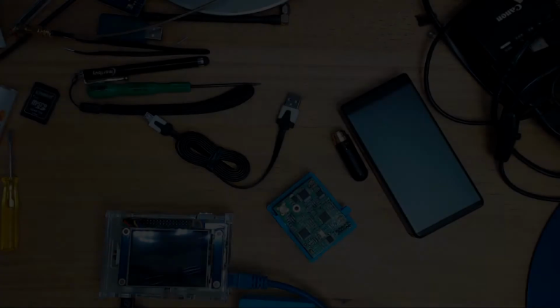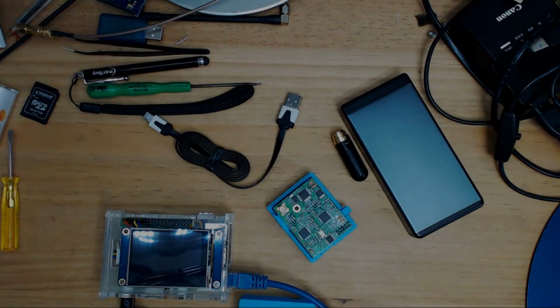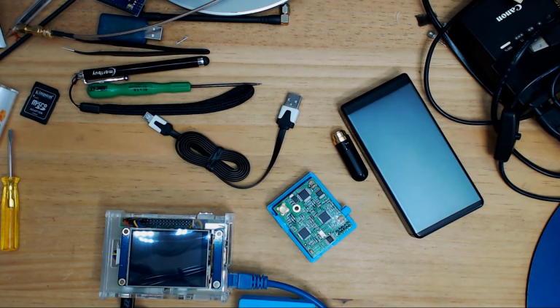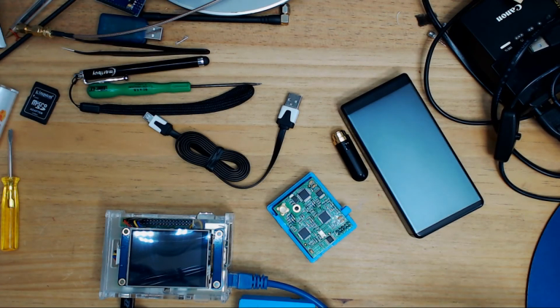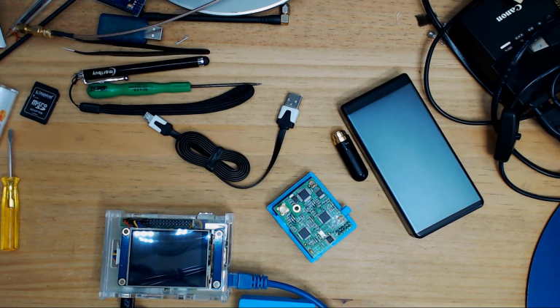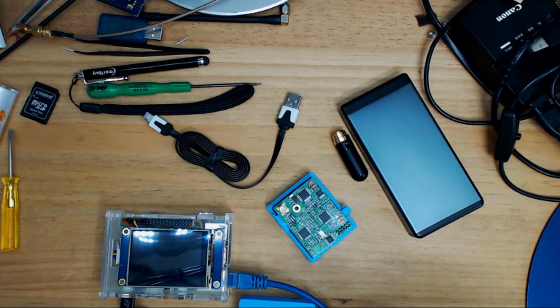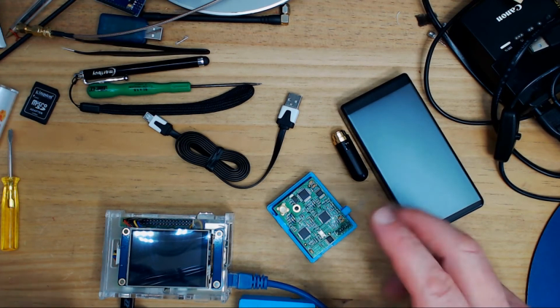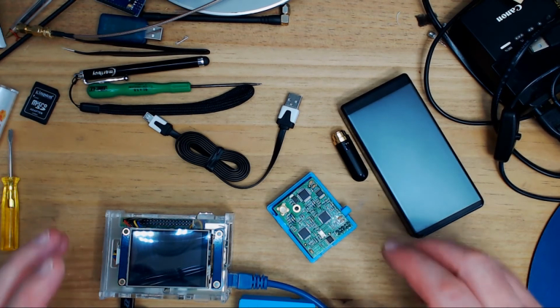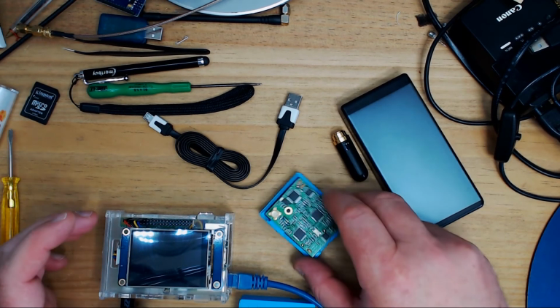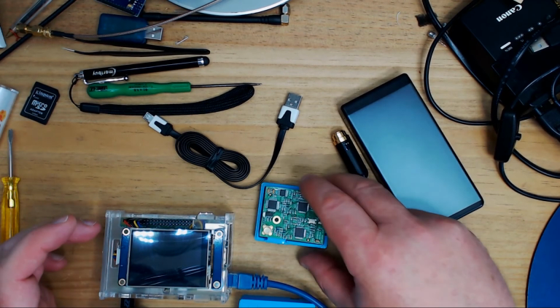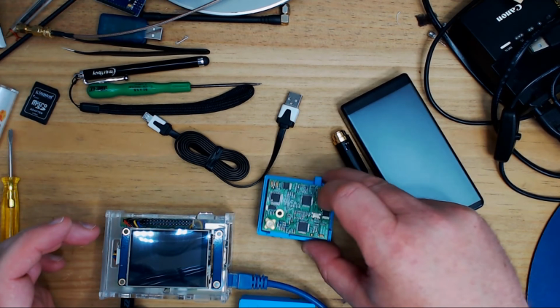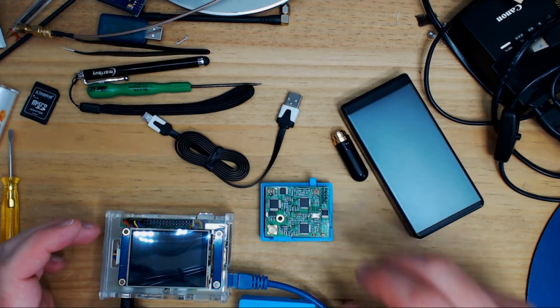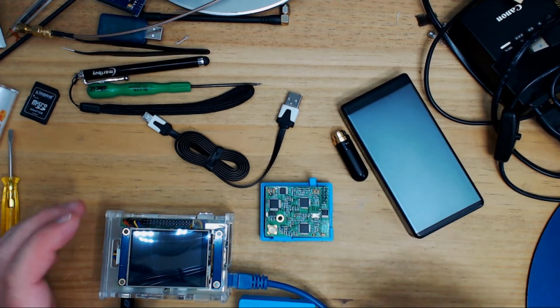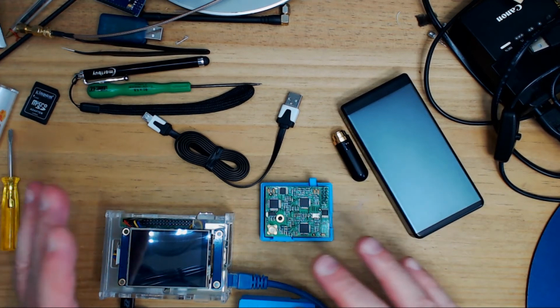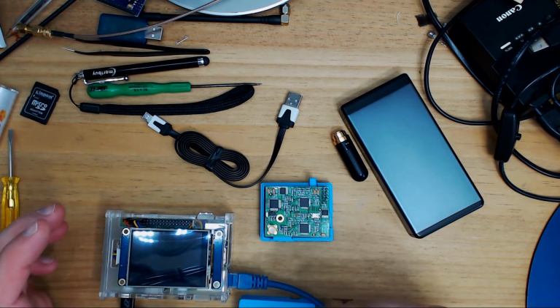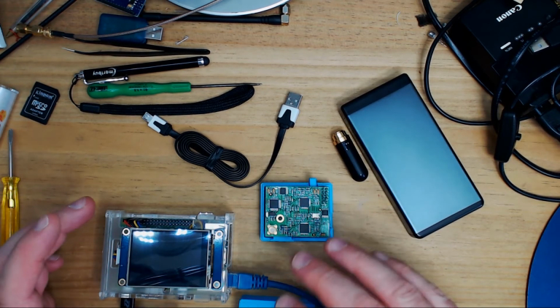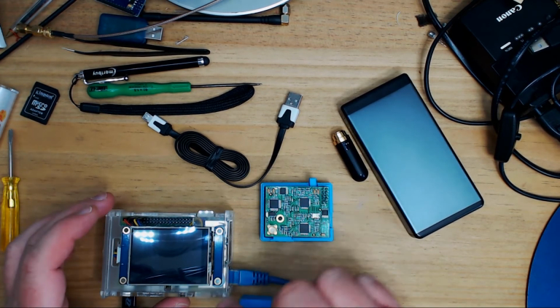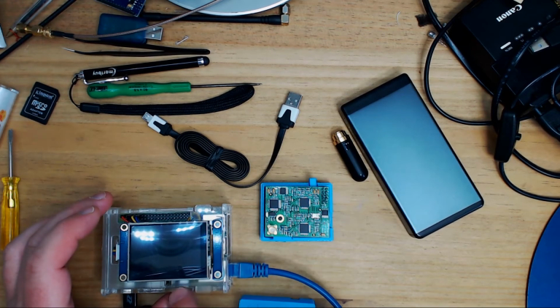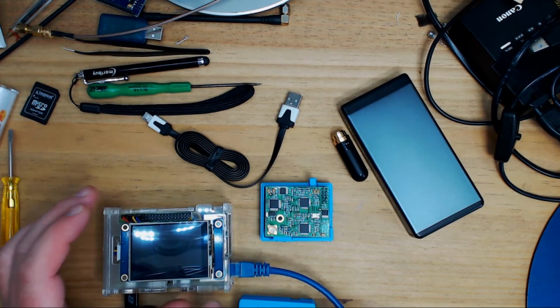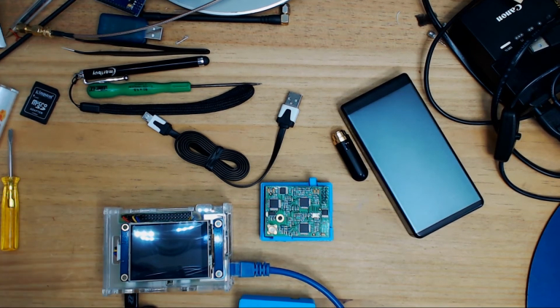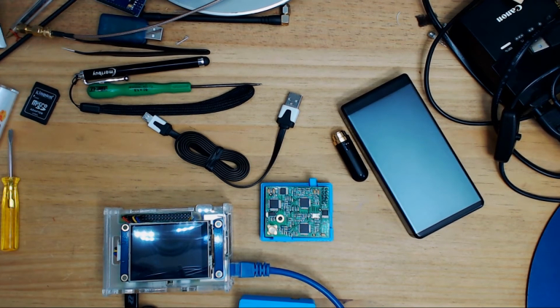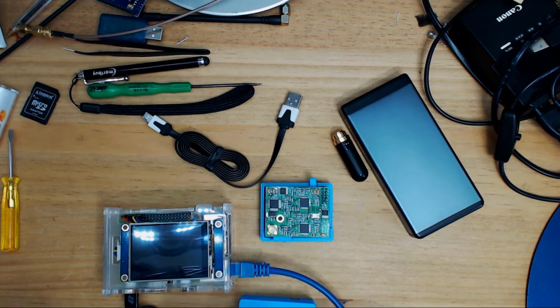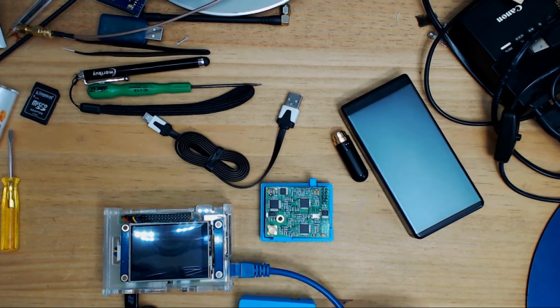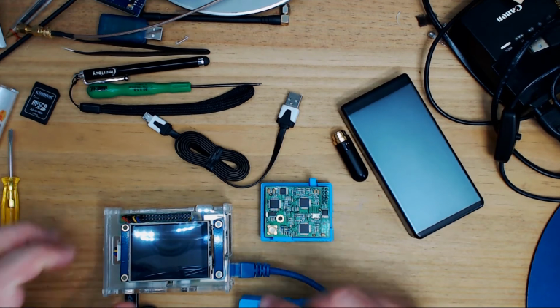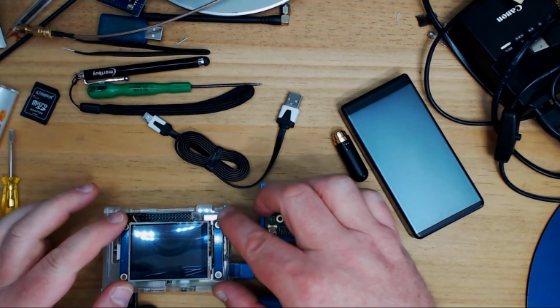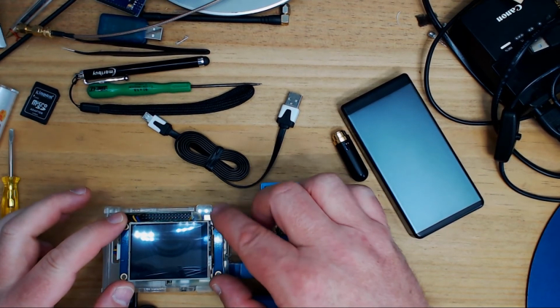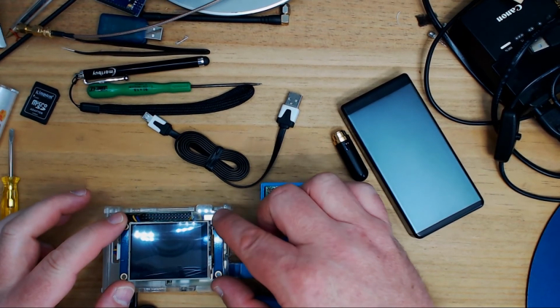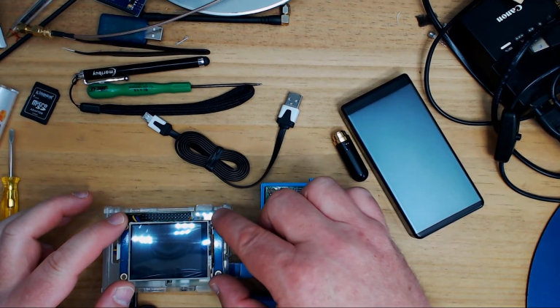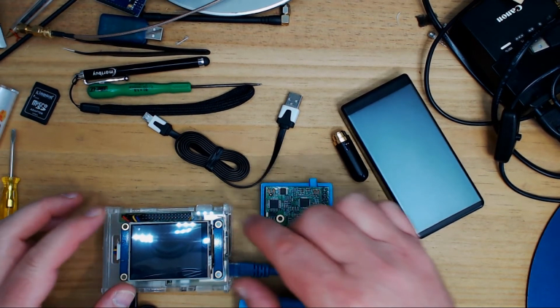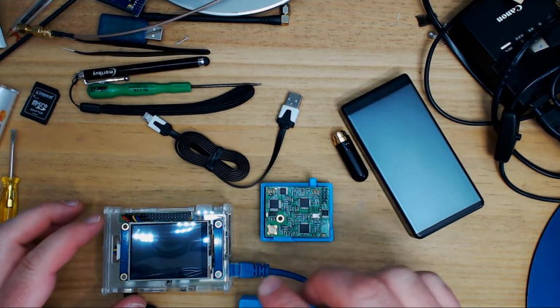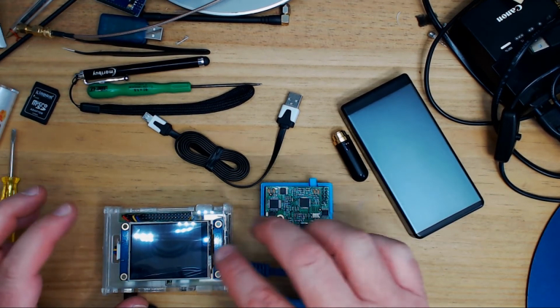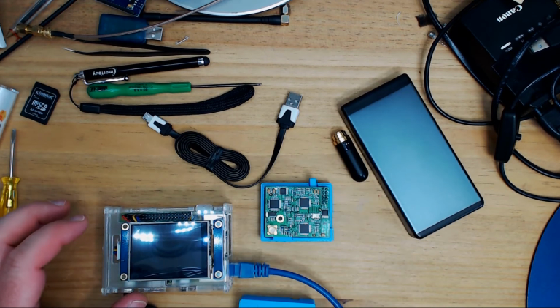Welcome to the video. Today we're going to be looking at the DV Mega, putting a Pi-Star image on a Raspberry Pi, and we'll also be talking about the Nextion screen, which is quite useful.